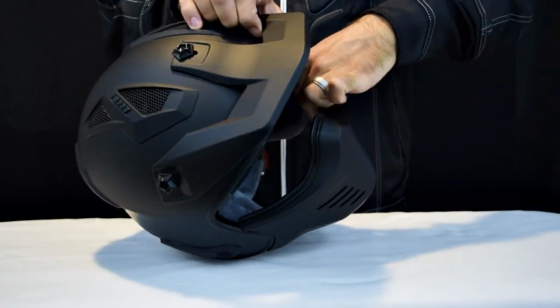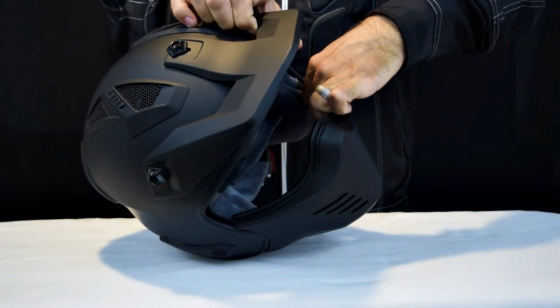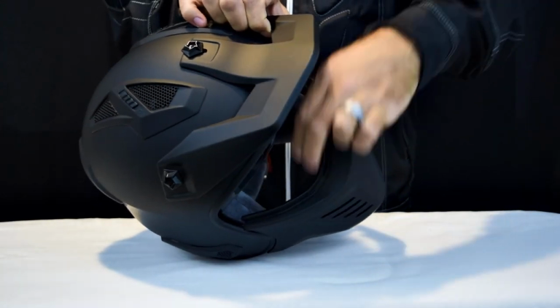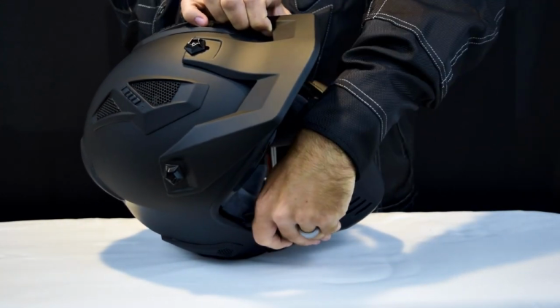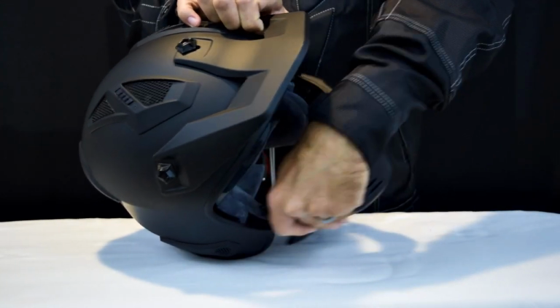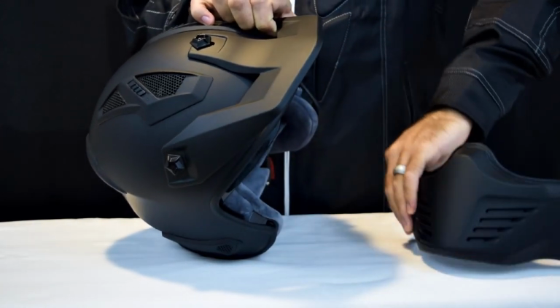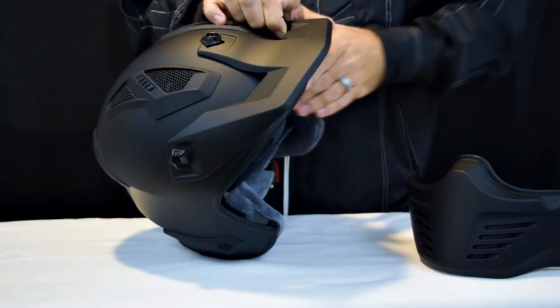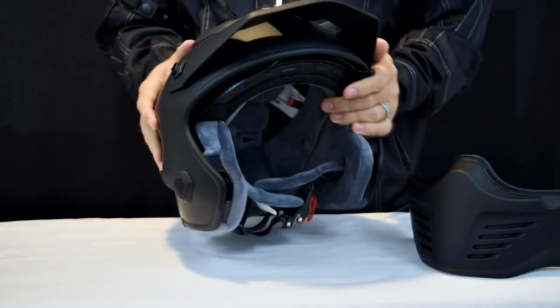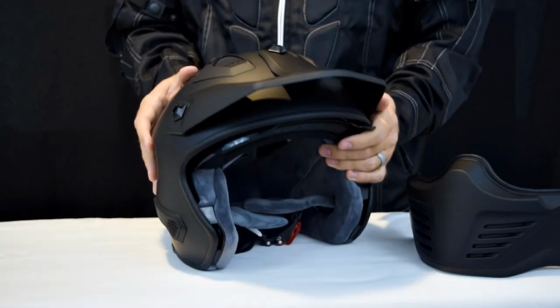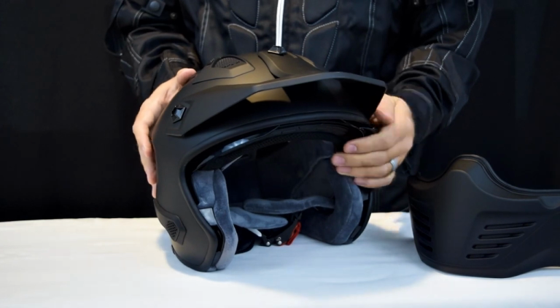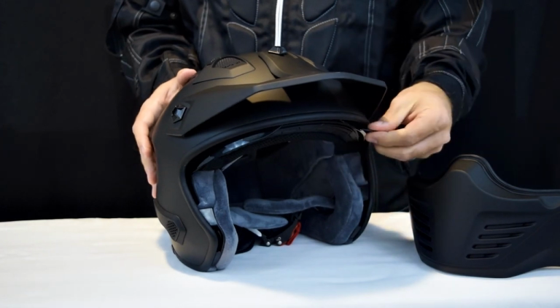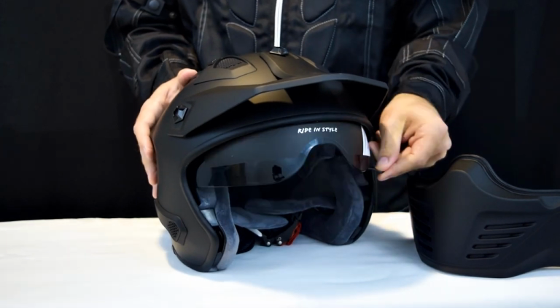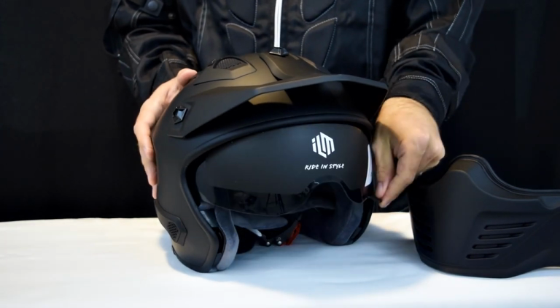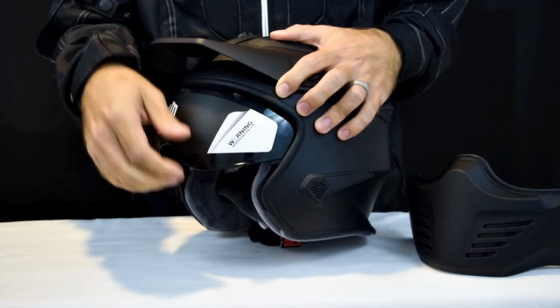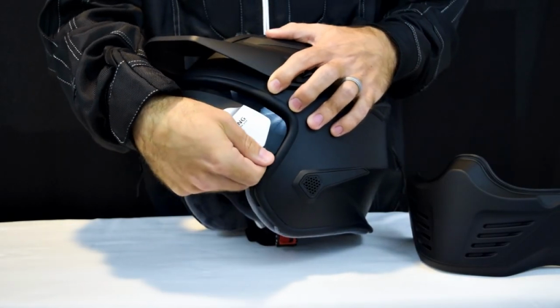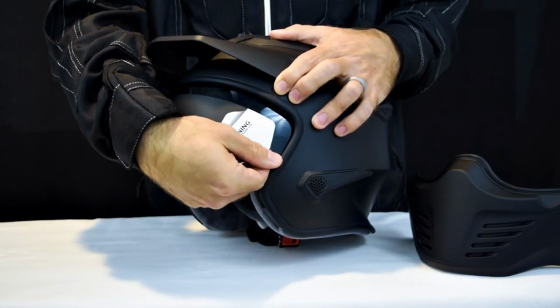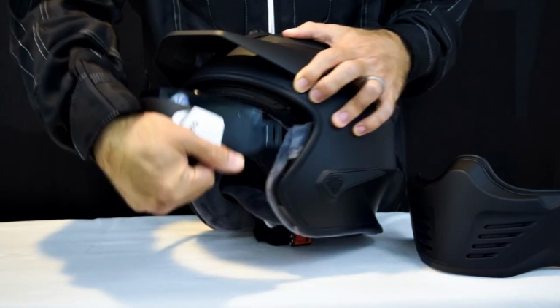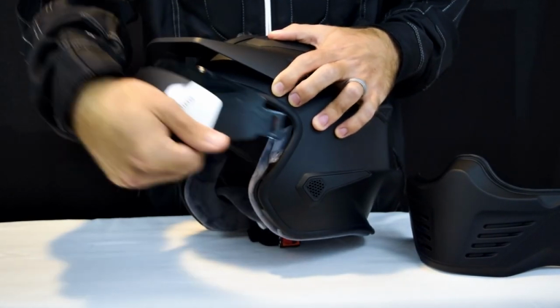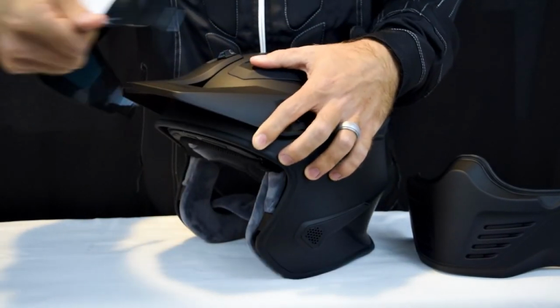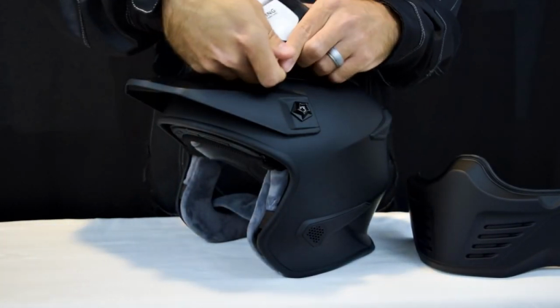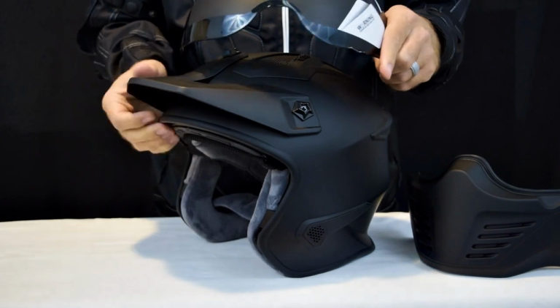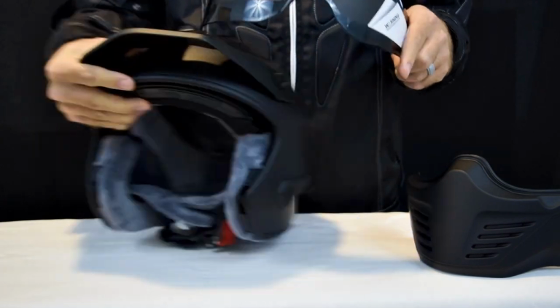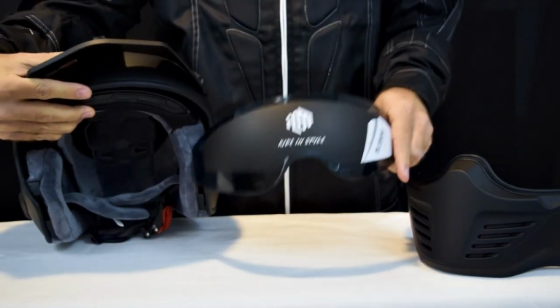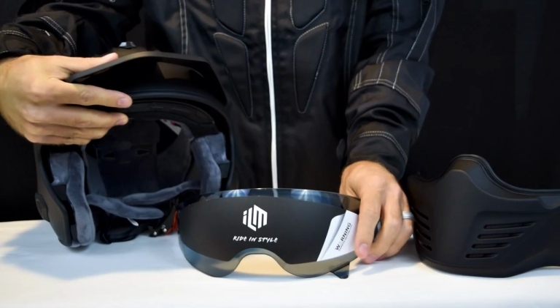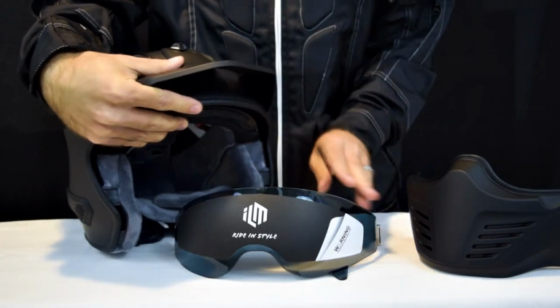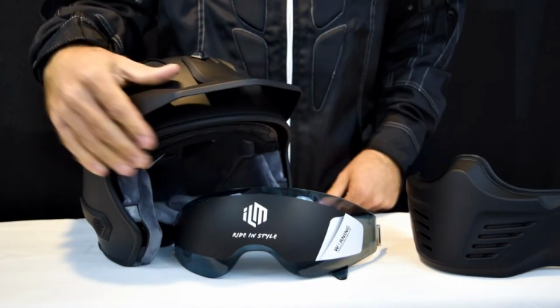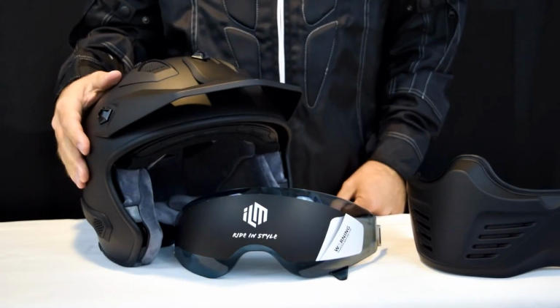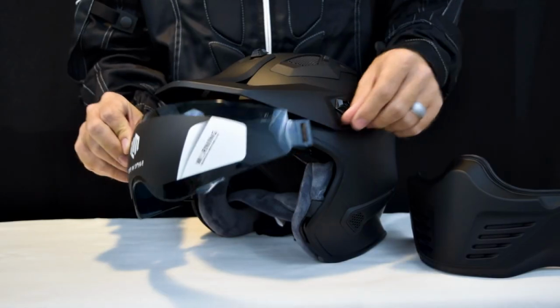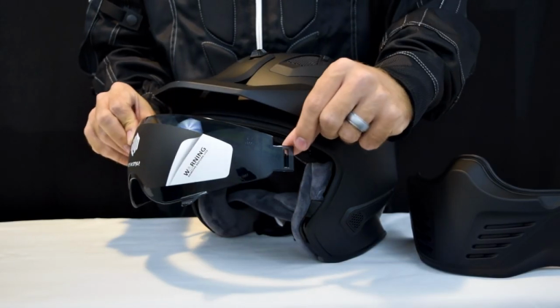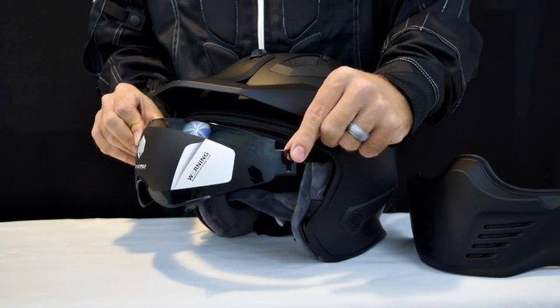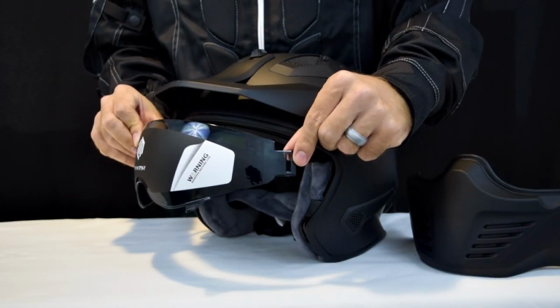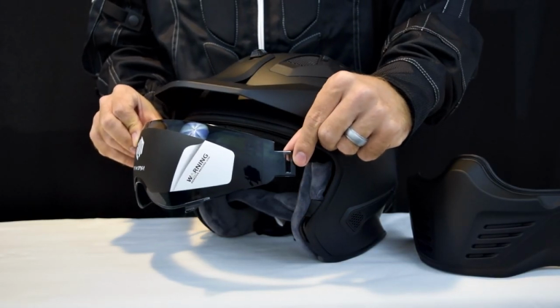First, take off the chin guard from the 726X helmet, then place the visor in the down position. Pull the visor in a down and outward motion to dislodge it from the visor rotation mechanism. Do this on both sides to completely remove the visor.